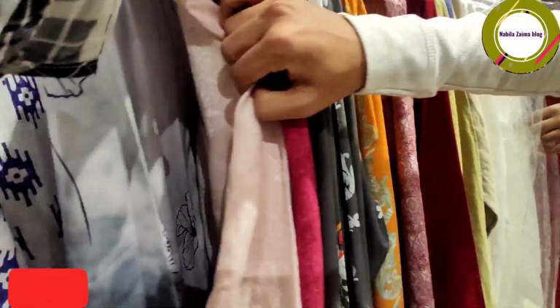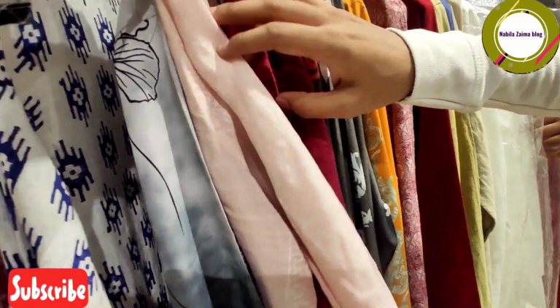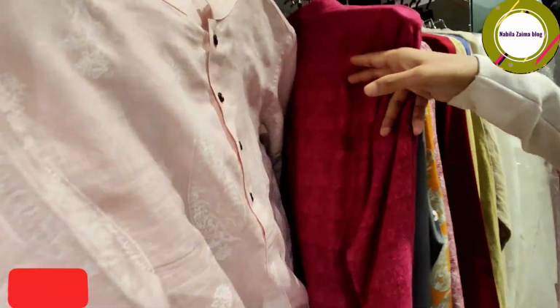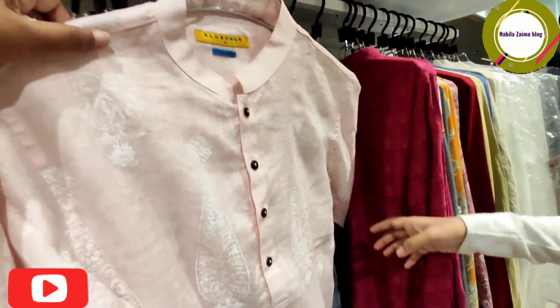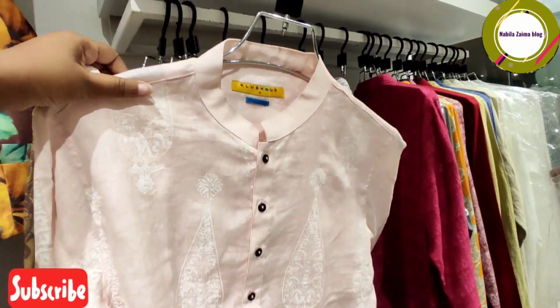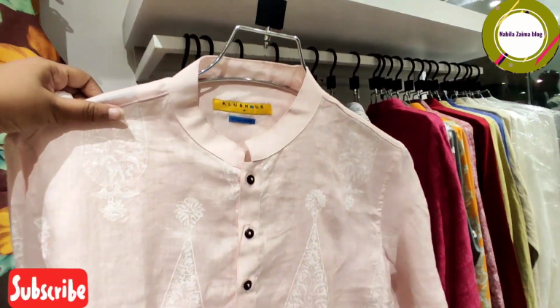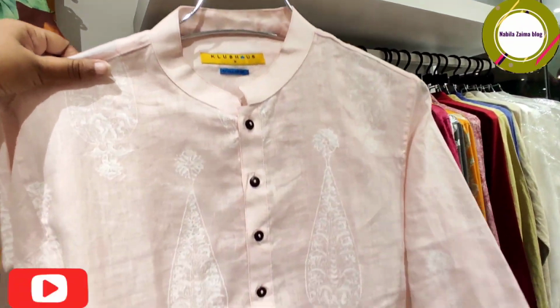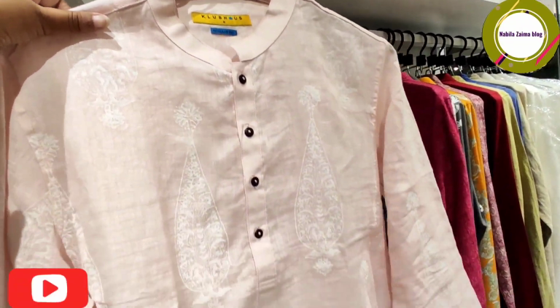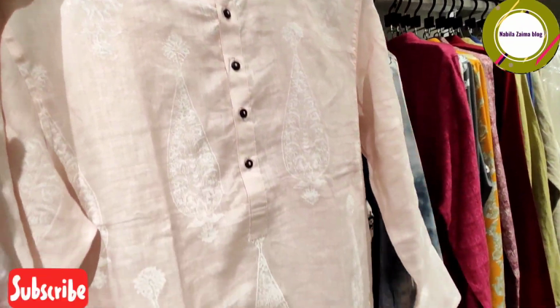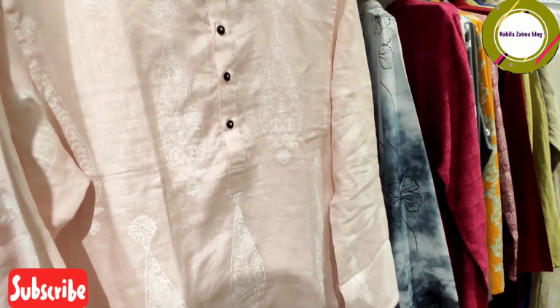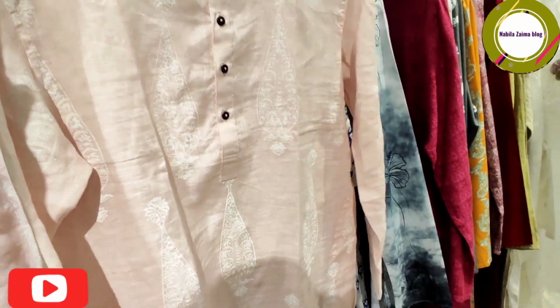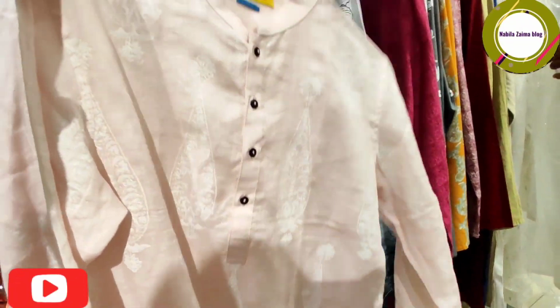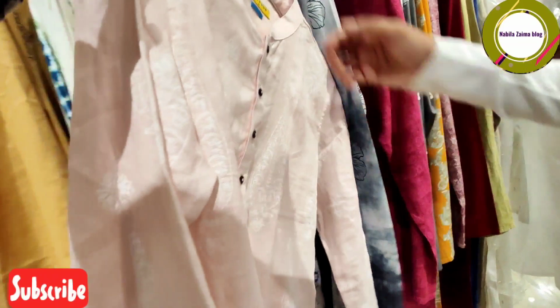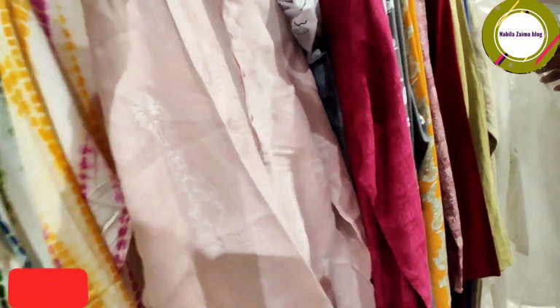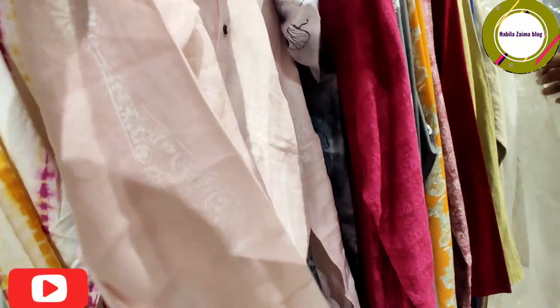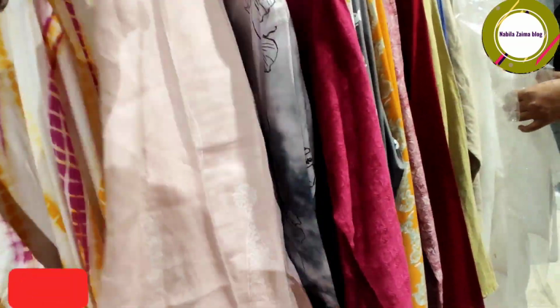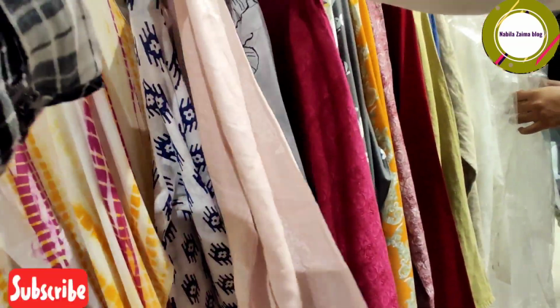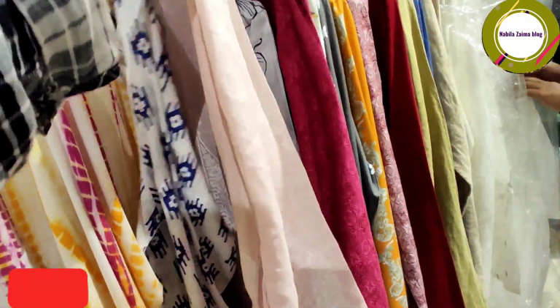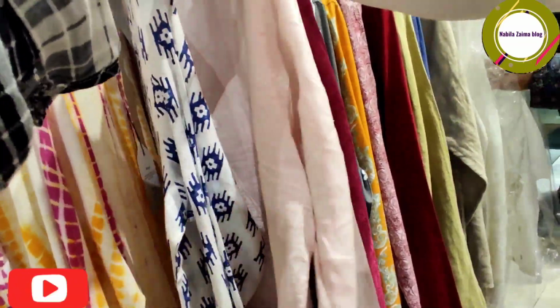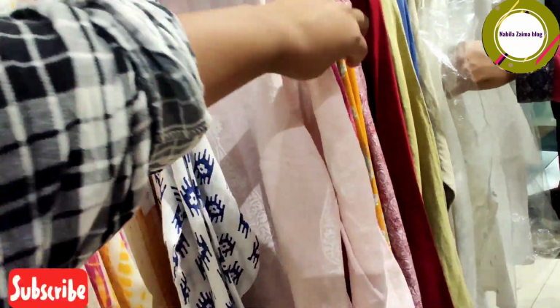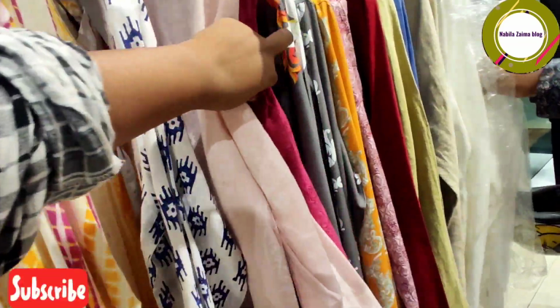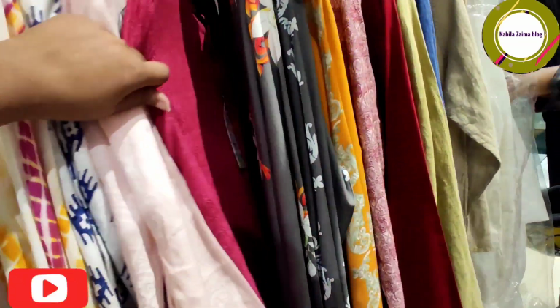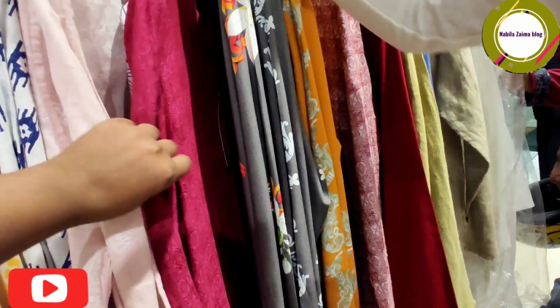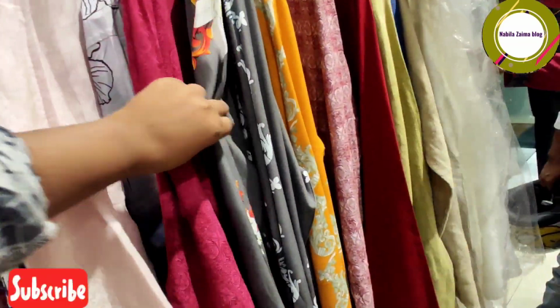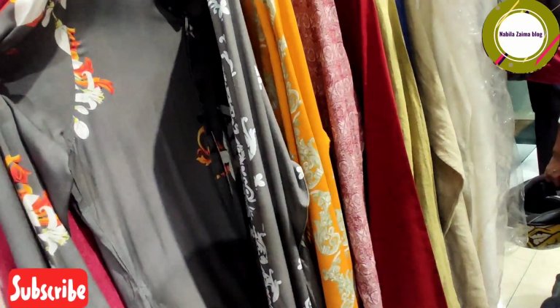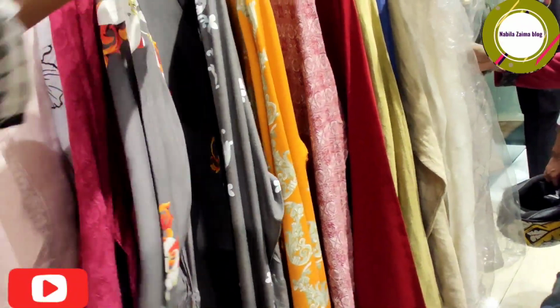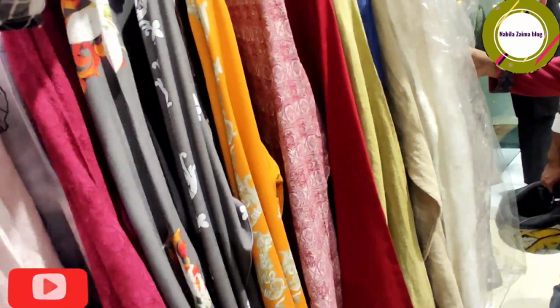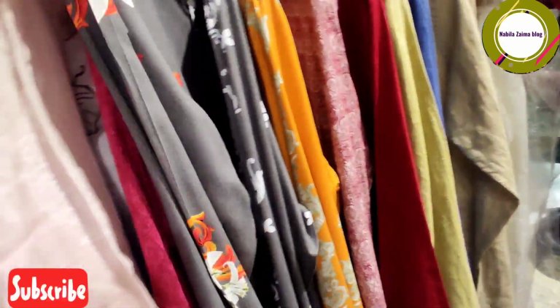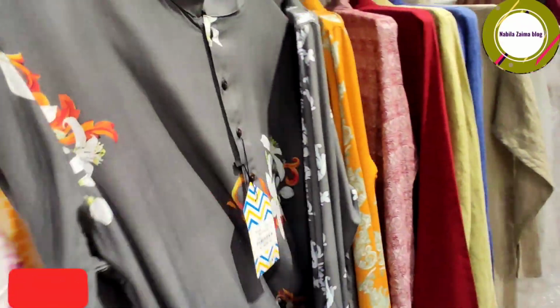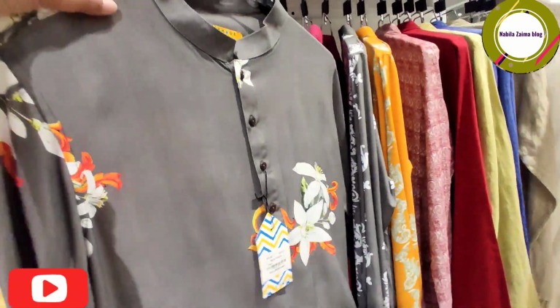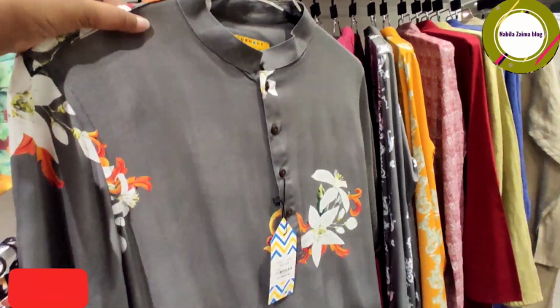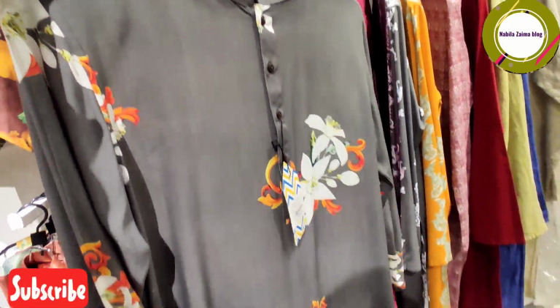I can see the pink color — it's a very sober color and a light design. It's a very beautiful color. I will see you in the next video. There is a lot of collection.